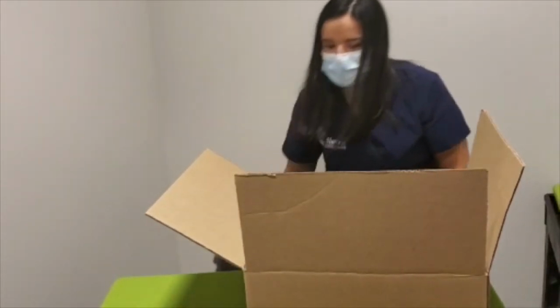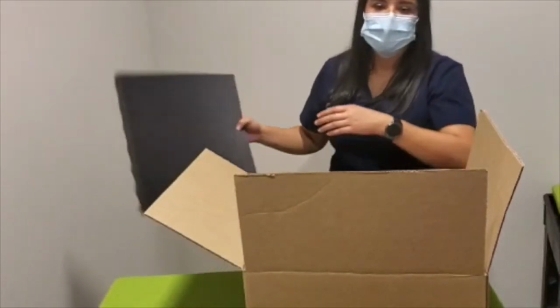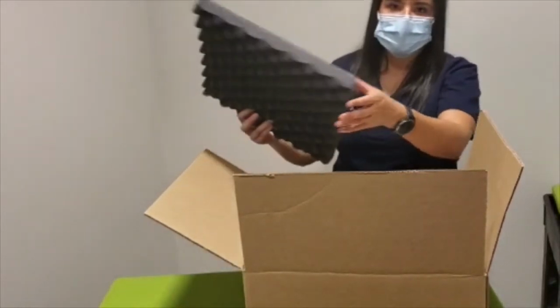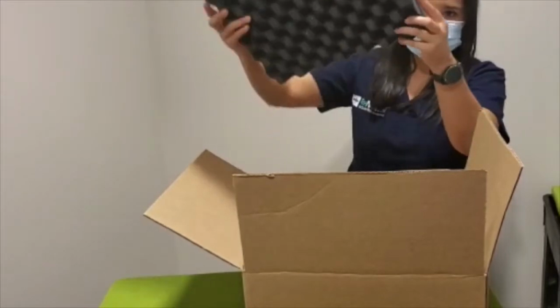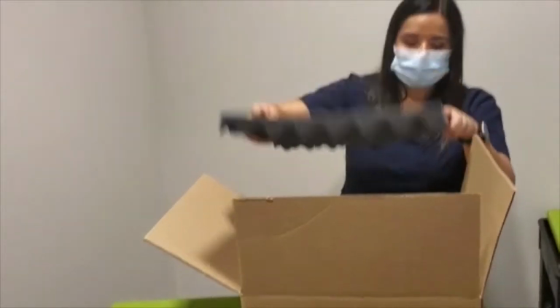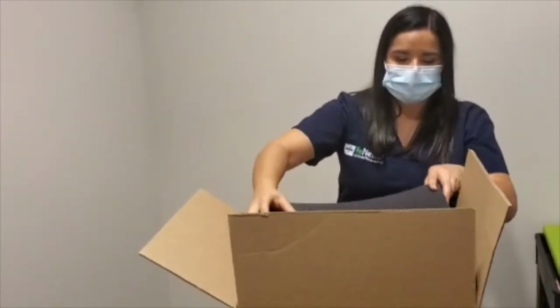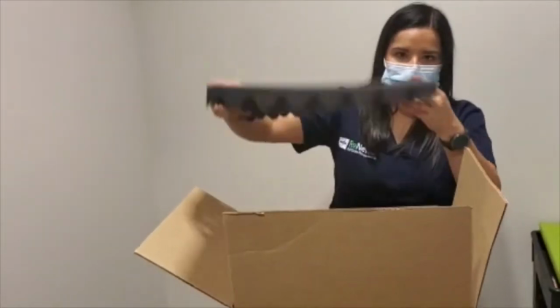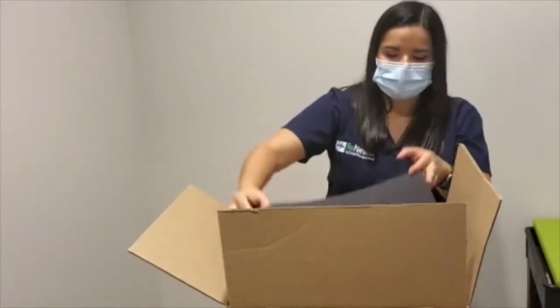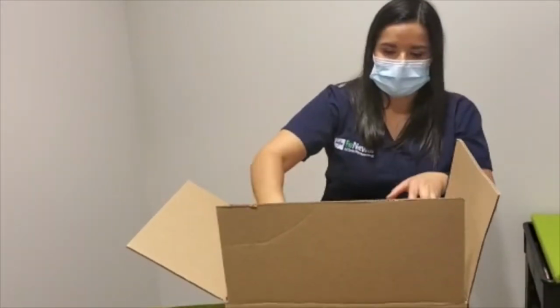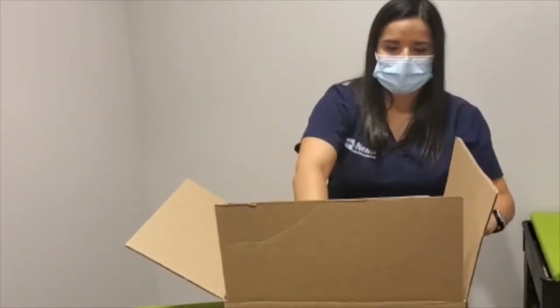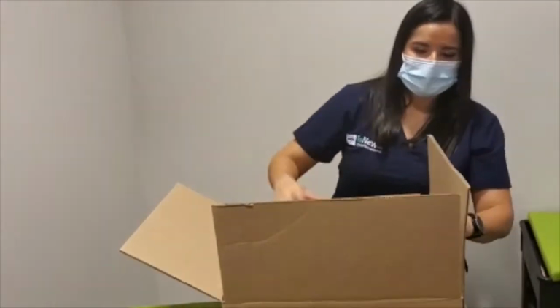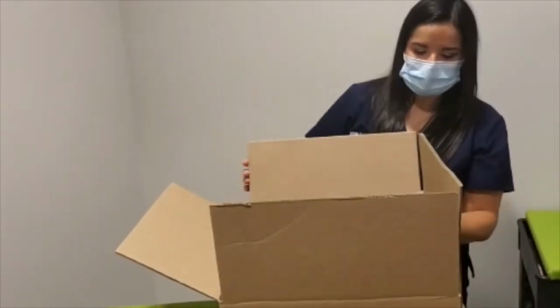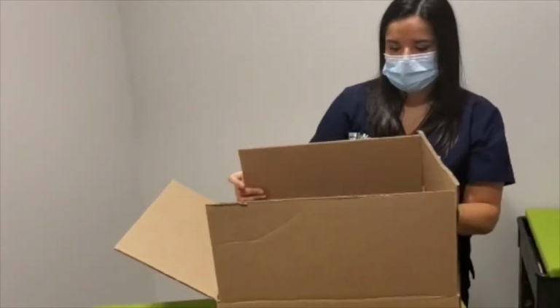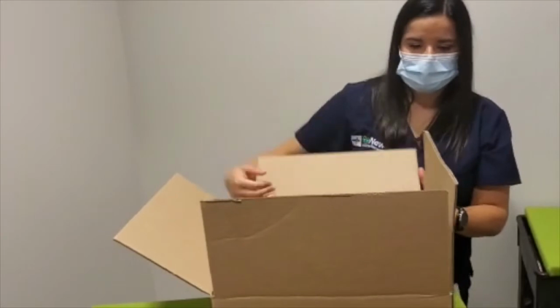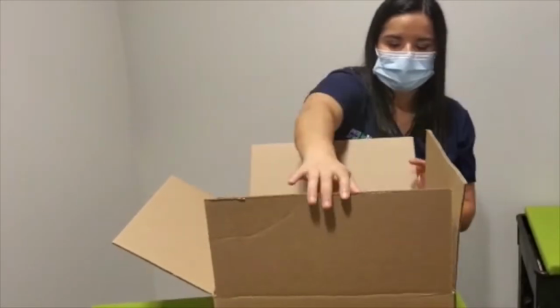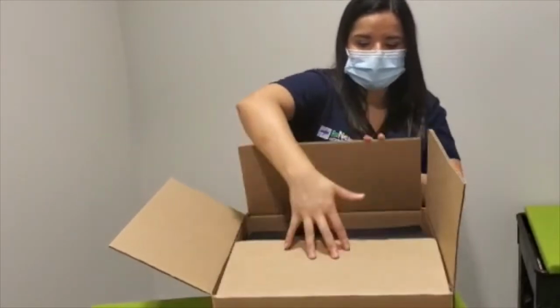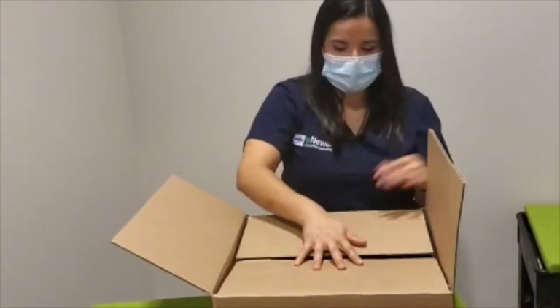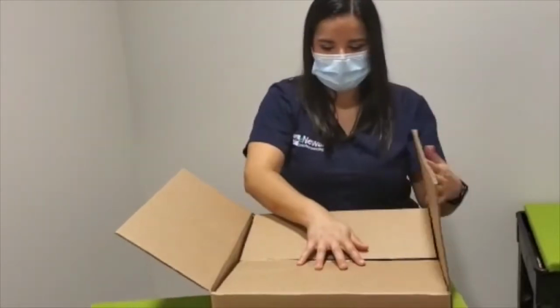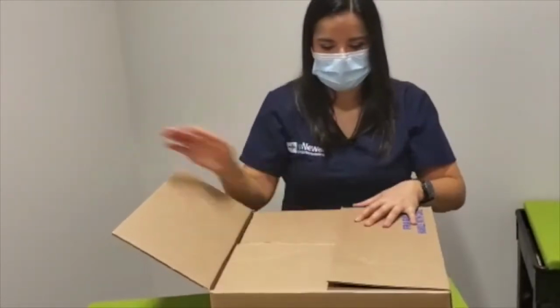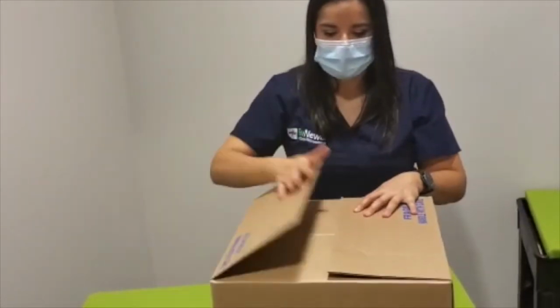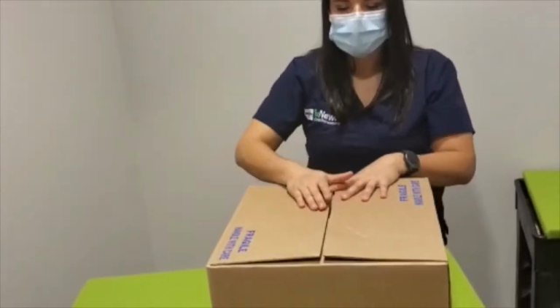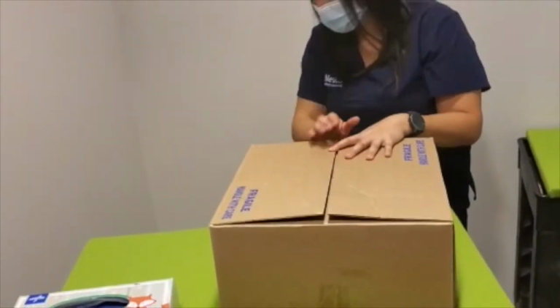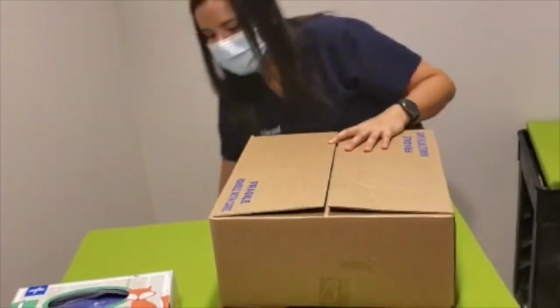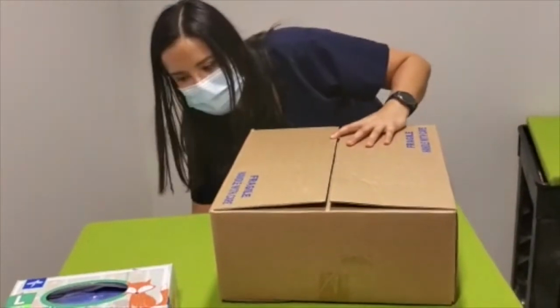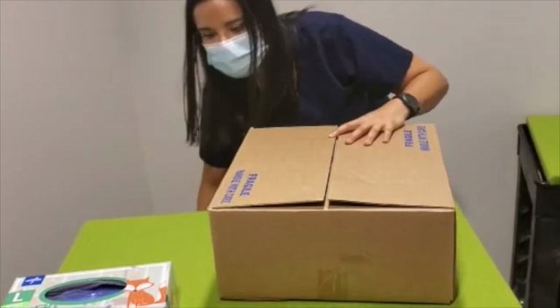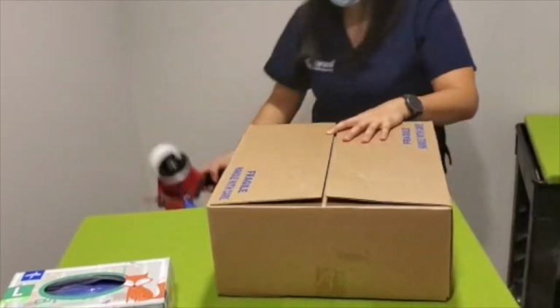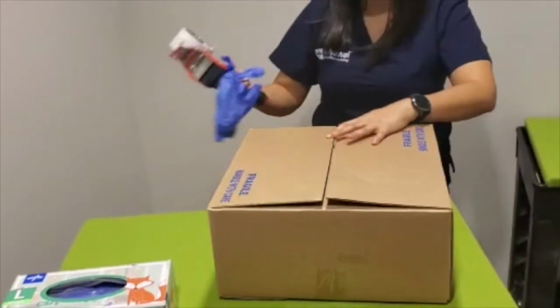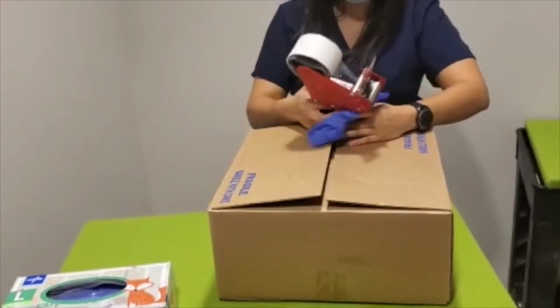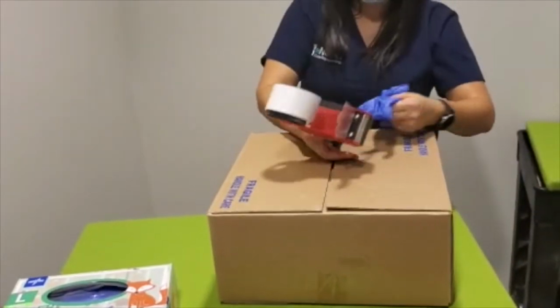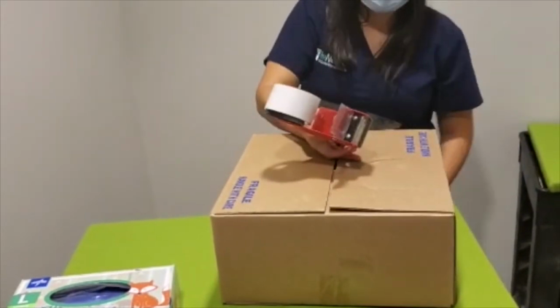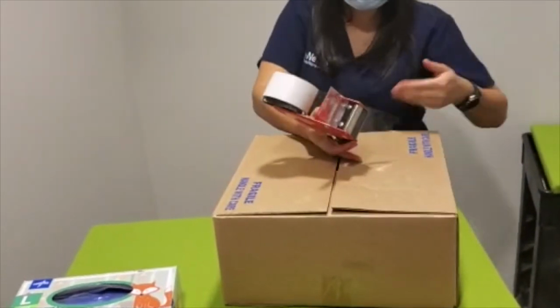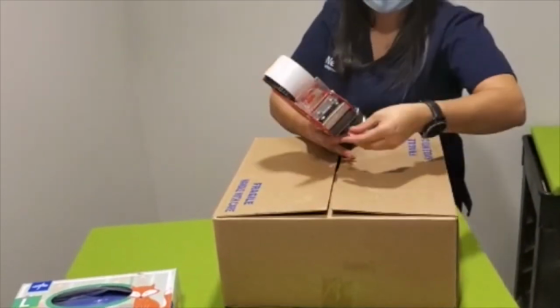I will go ahead and place one more piece of foam with the texture facing down into my box. Remembering my tallies, I will go ahead and seal my box.